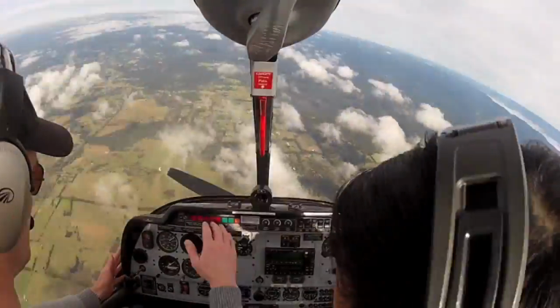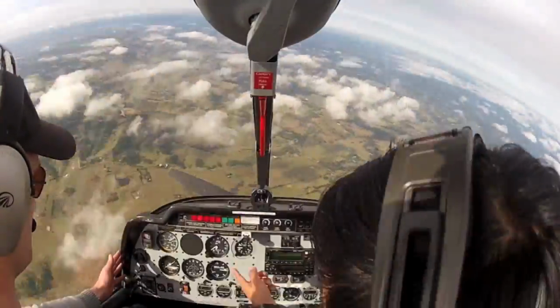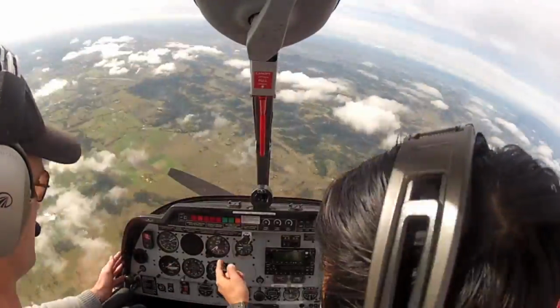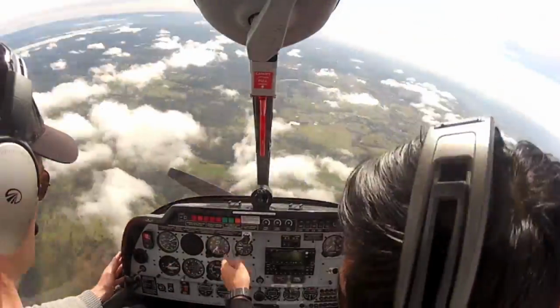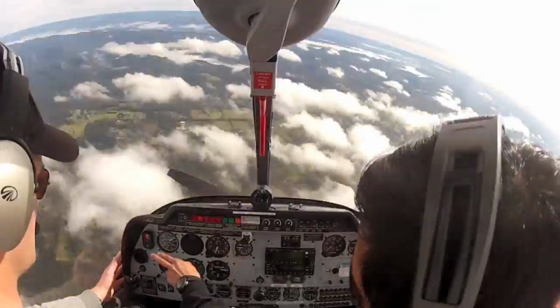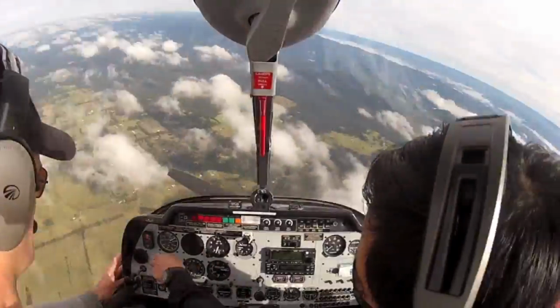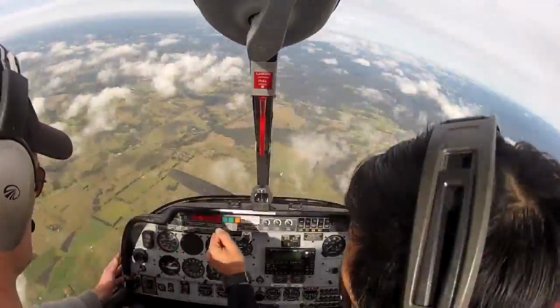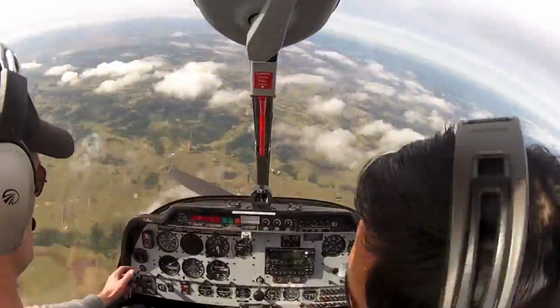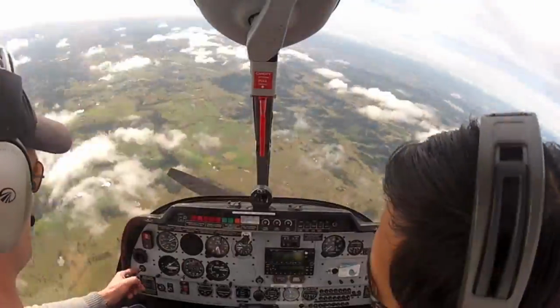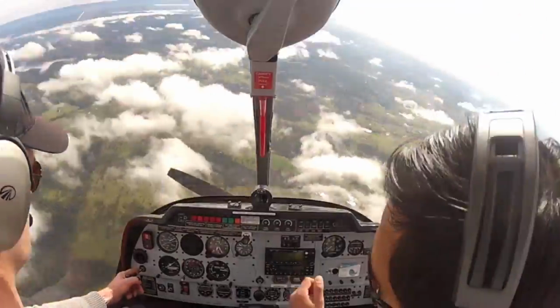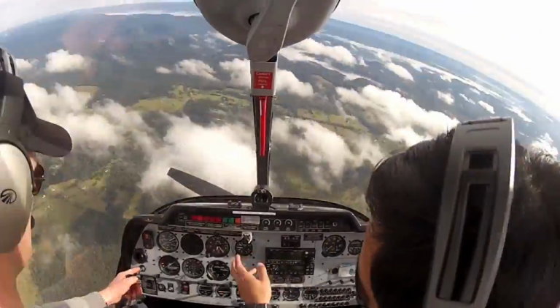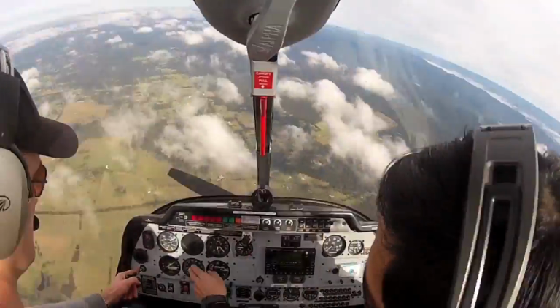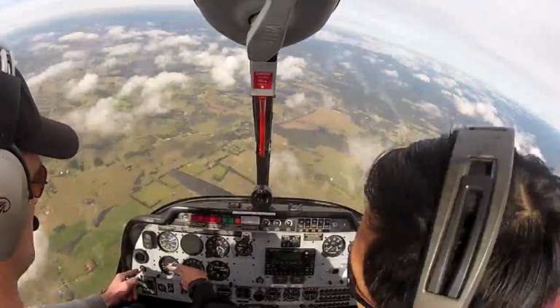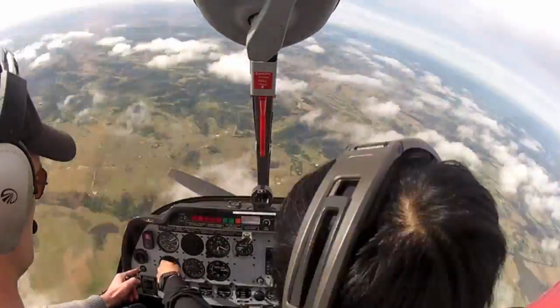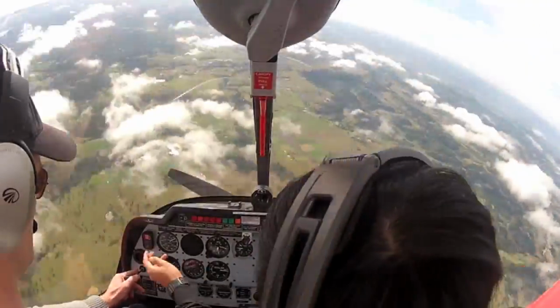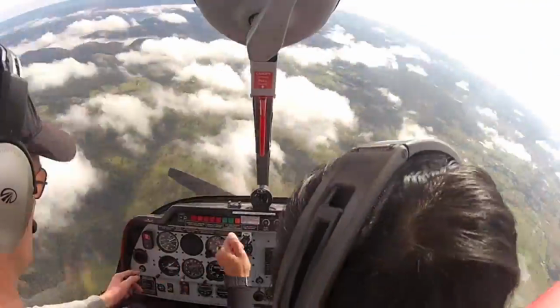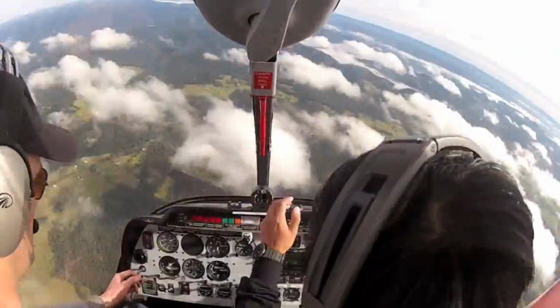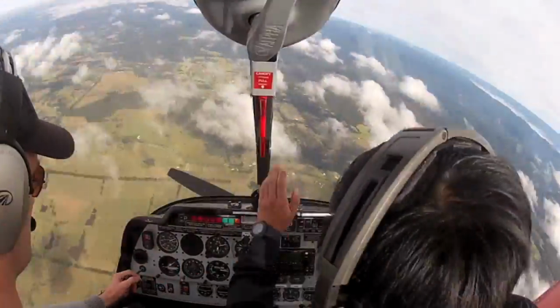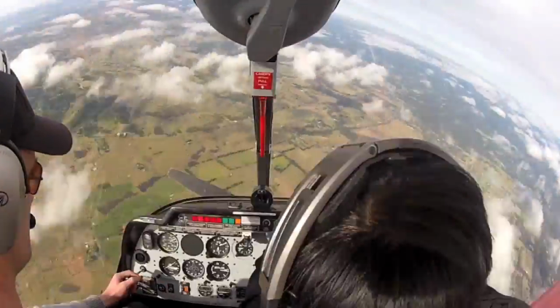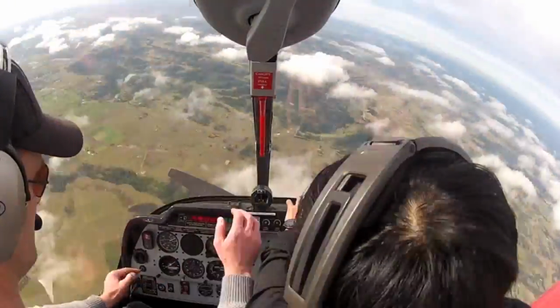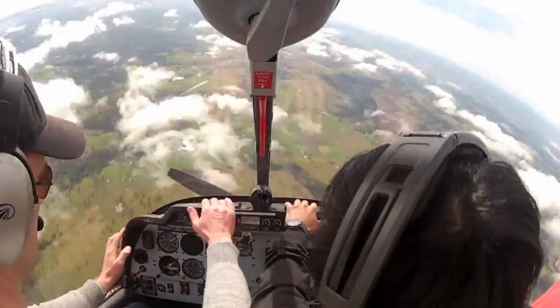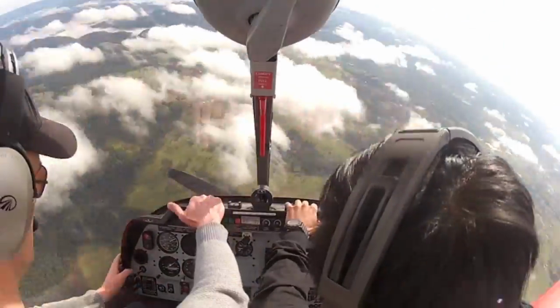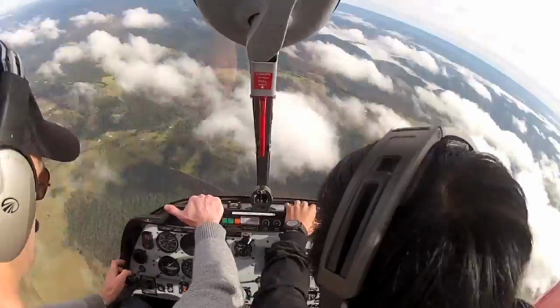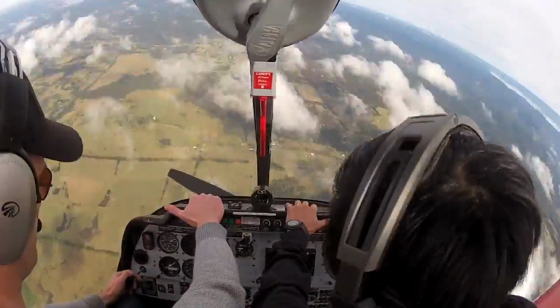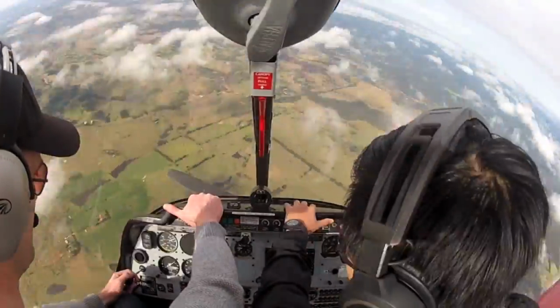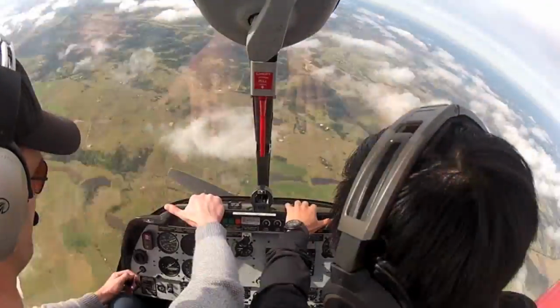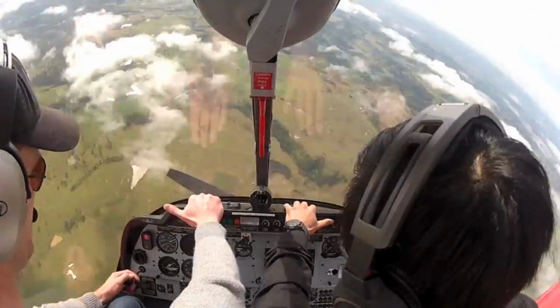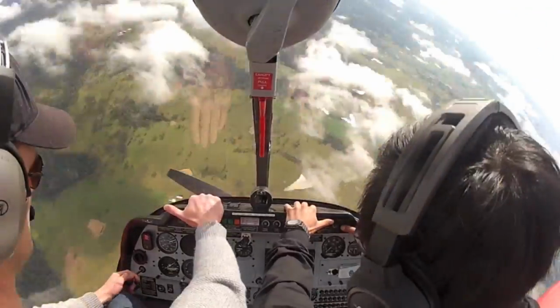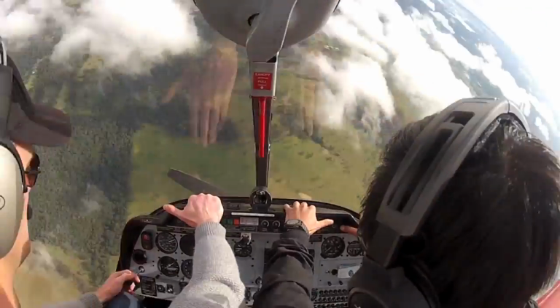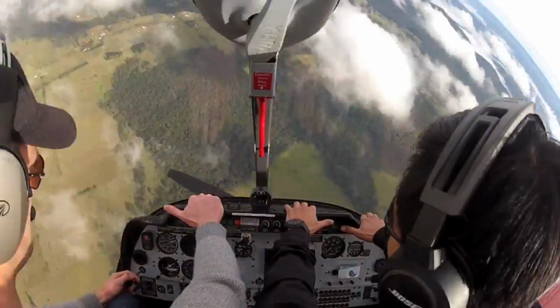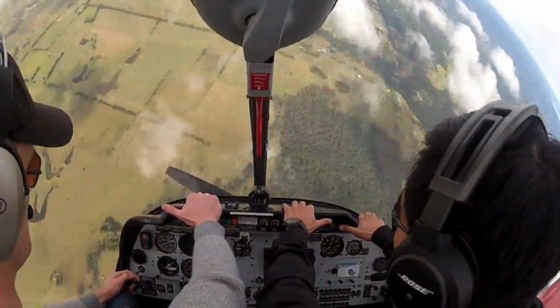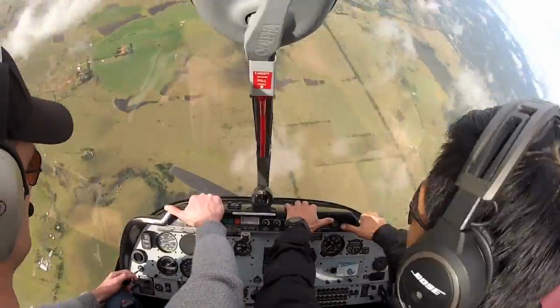Wait until we get to five and a half, so idle power. Yep. Alright, to the left, so push the right — hands on the dash and put right foot in. Put the right one in, hold it there, hold it there, hold it there.